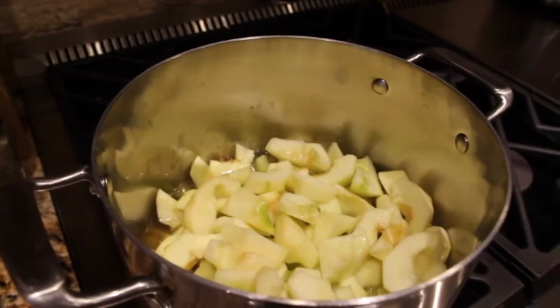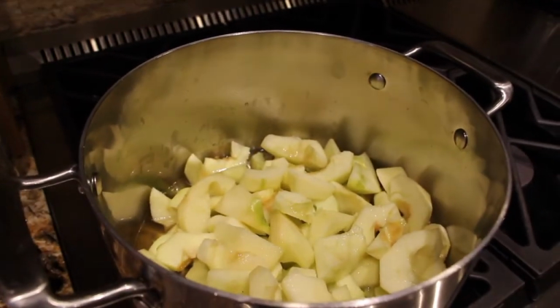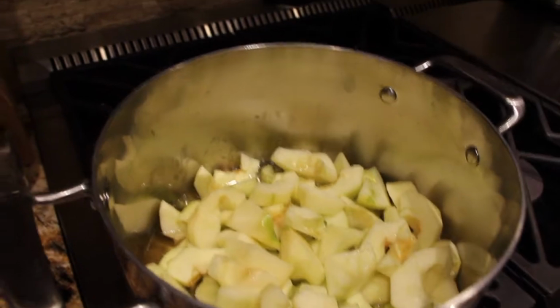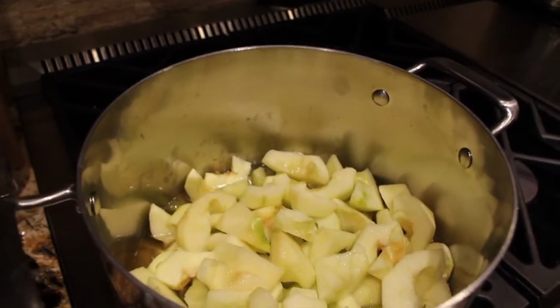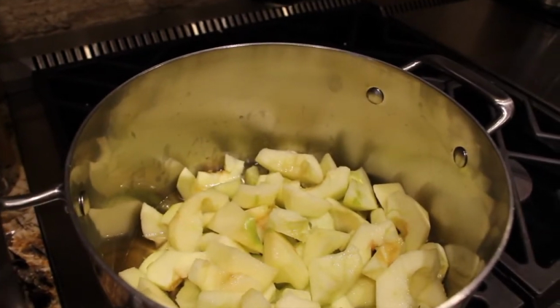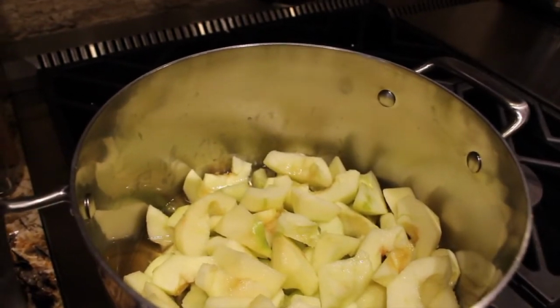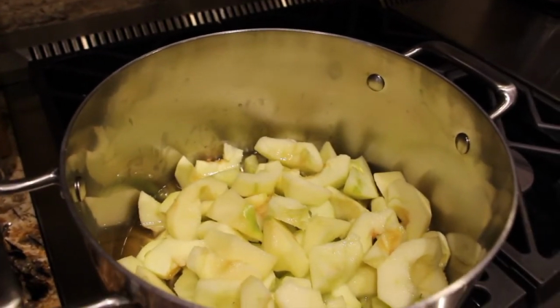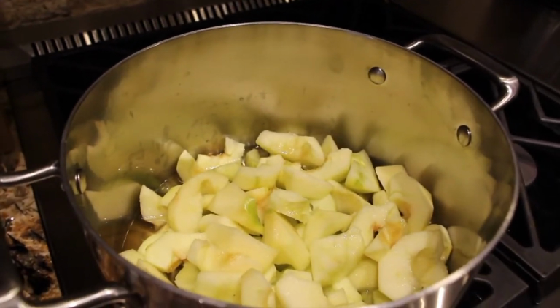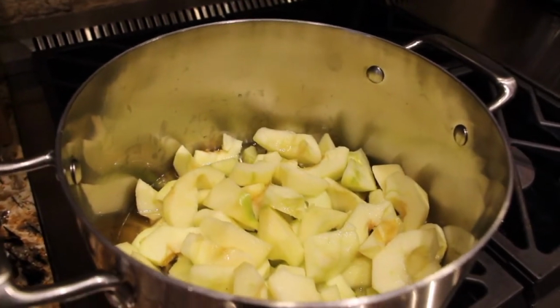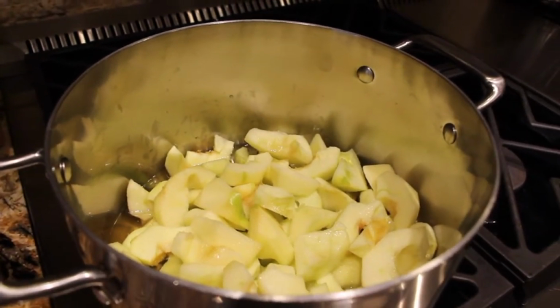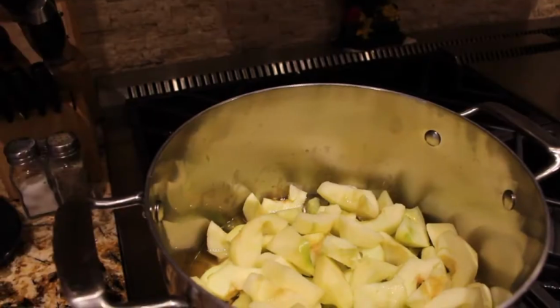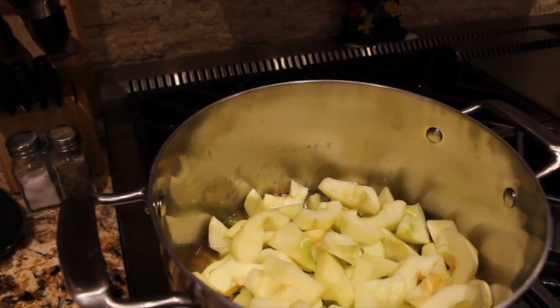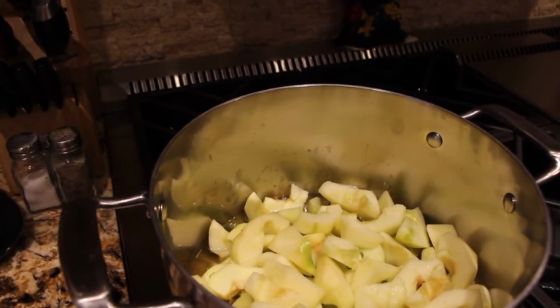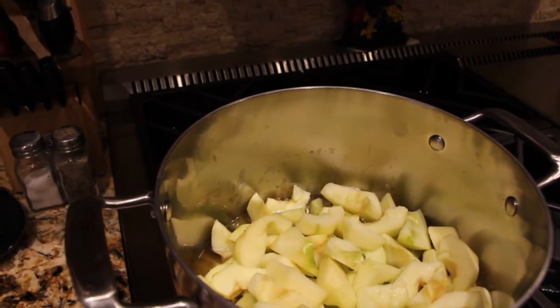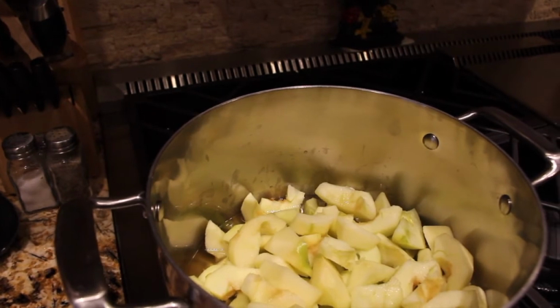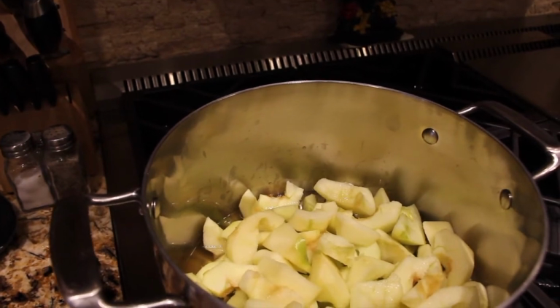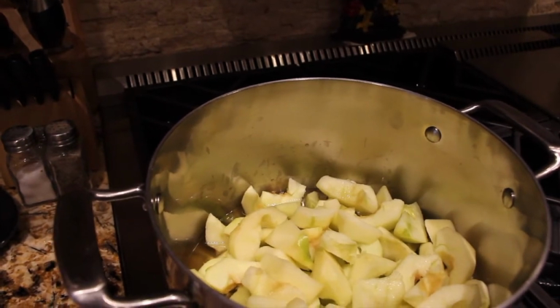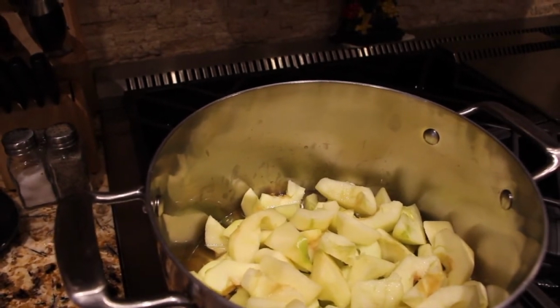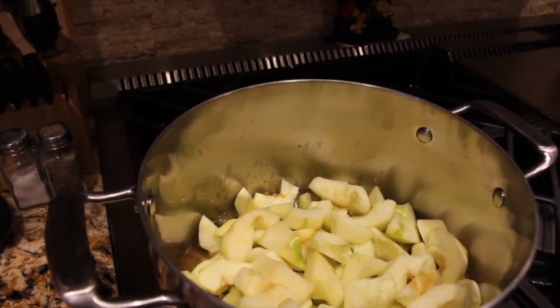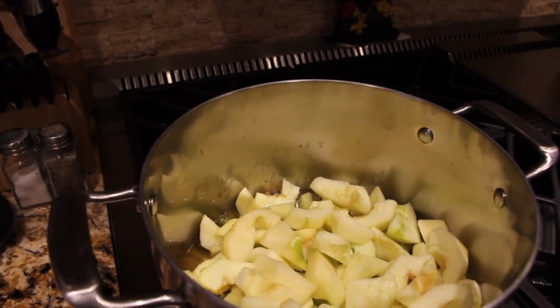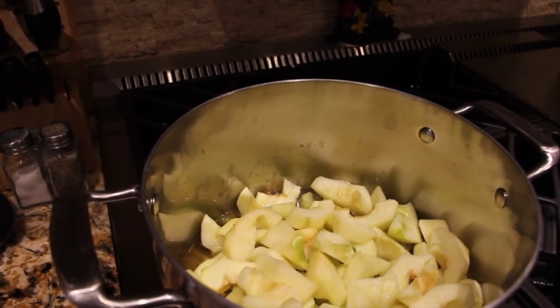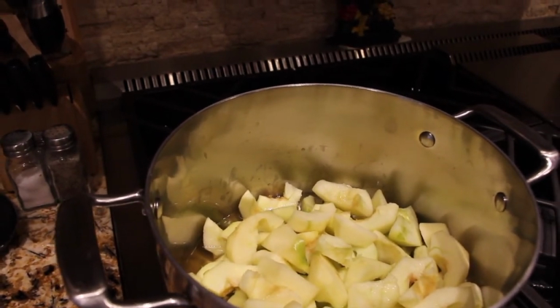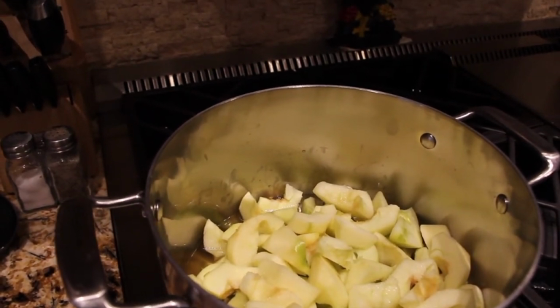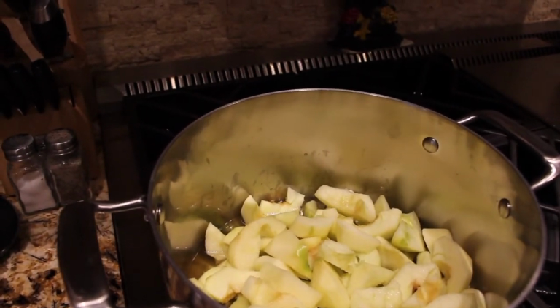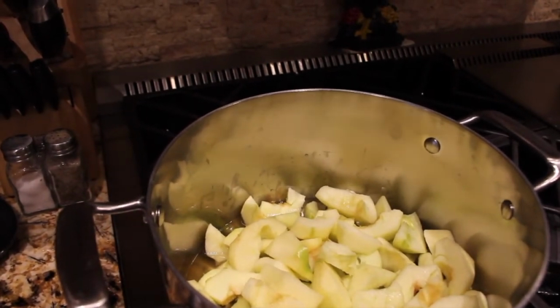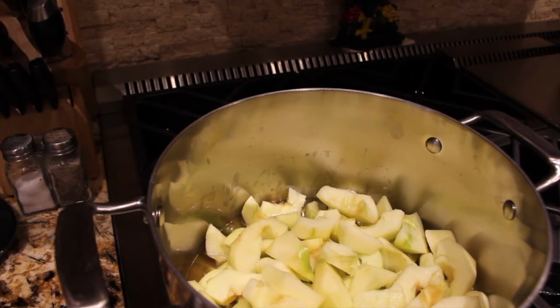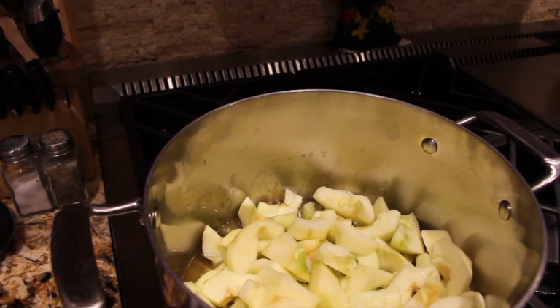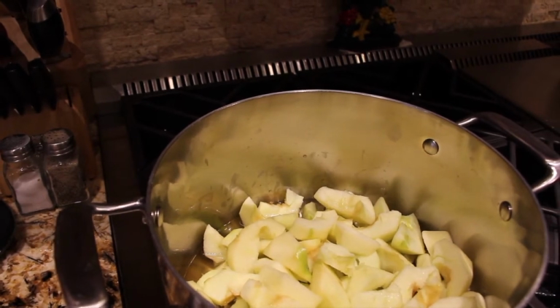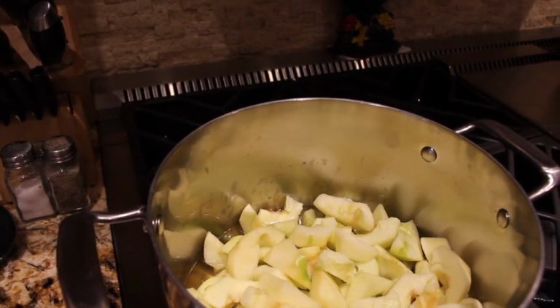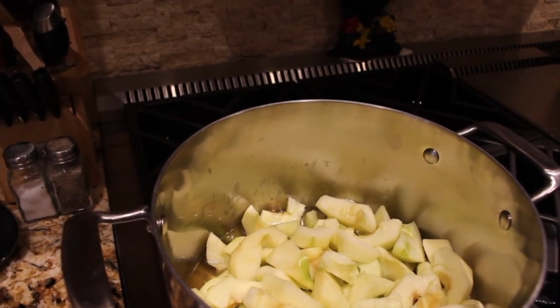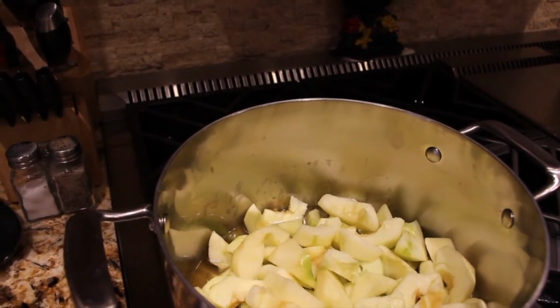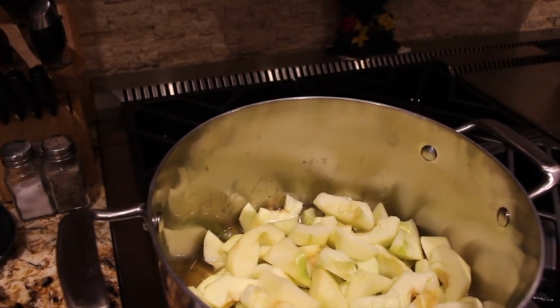I'll put my burner on medium-high. You want to simmer for about 25 to 30 minutes, stirring occasionally. Turn off your burner when the apples are nice and tender and most of the liquid is gone.